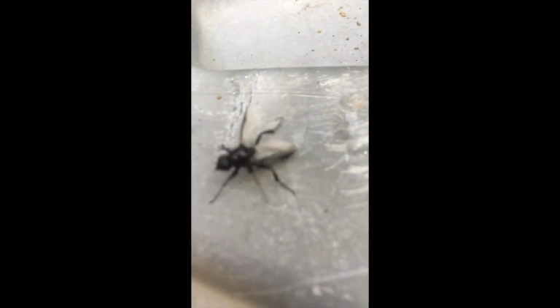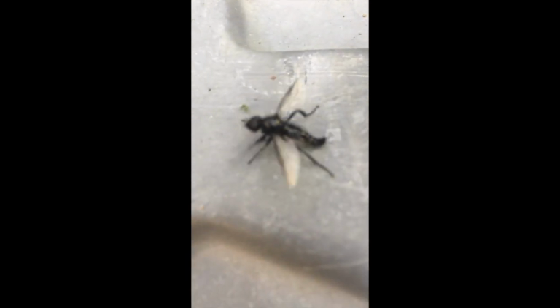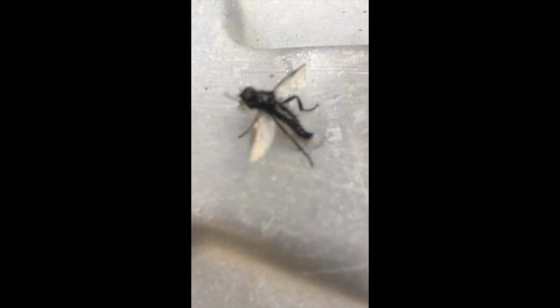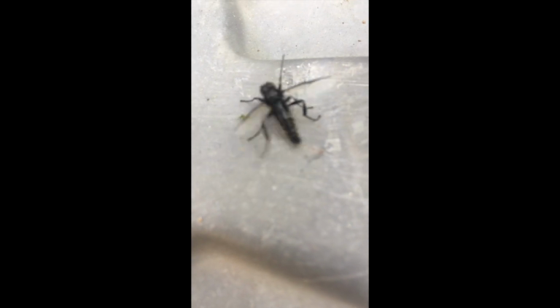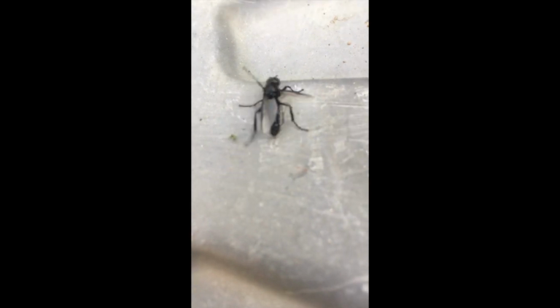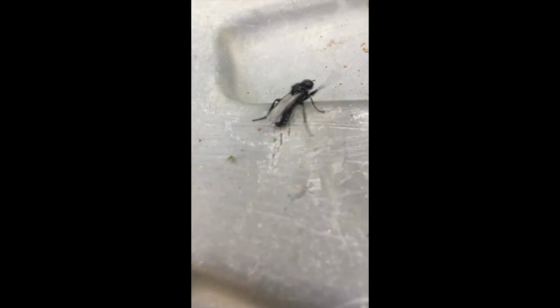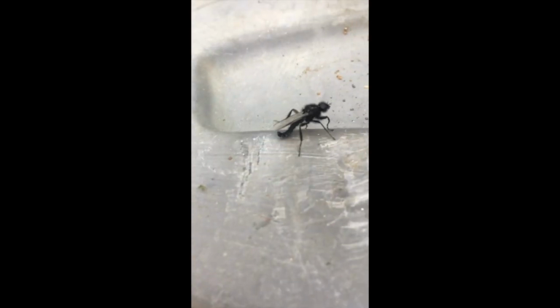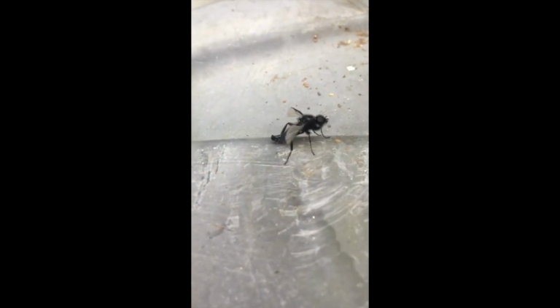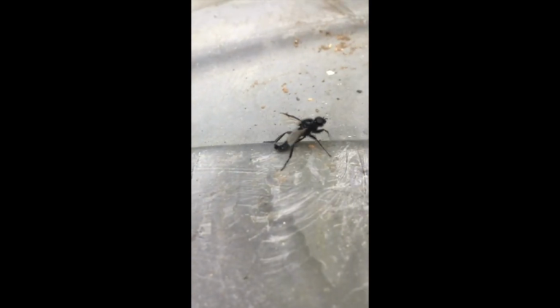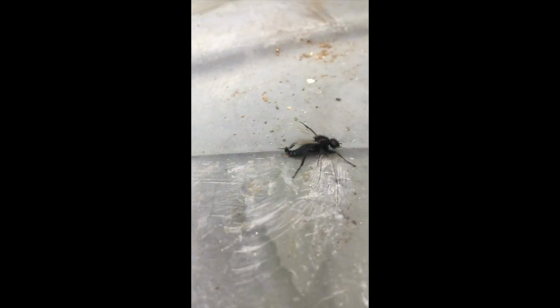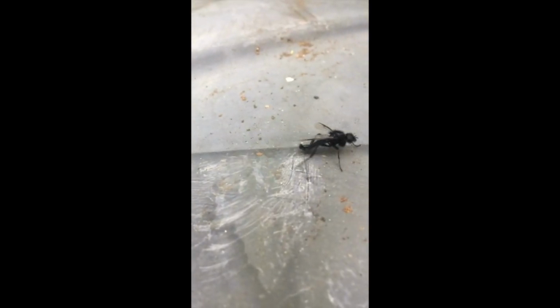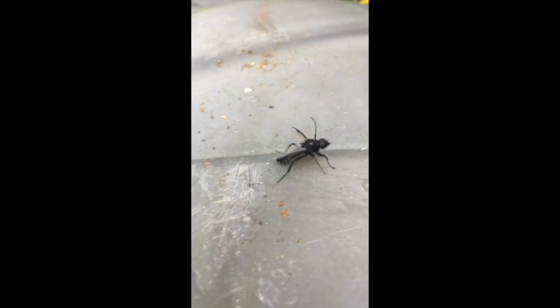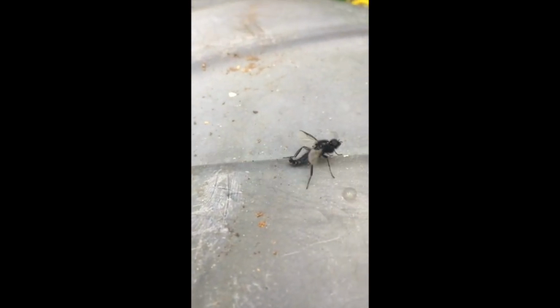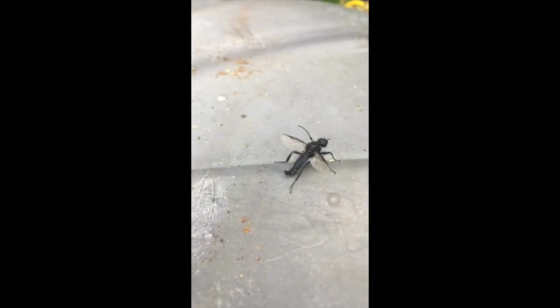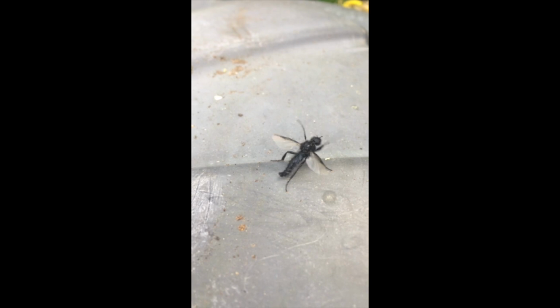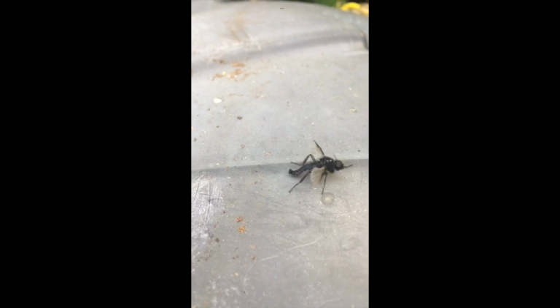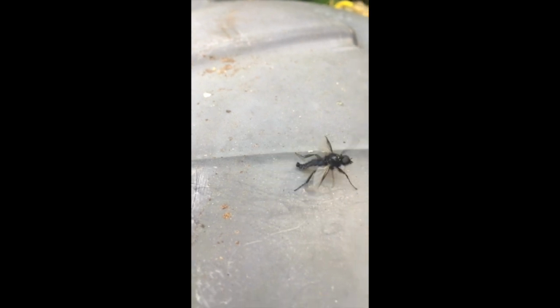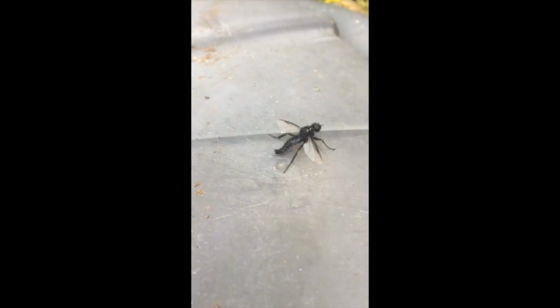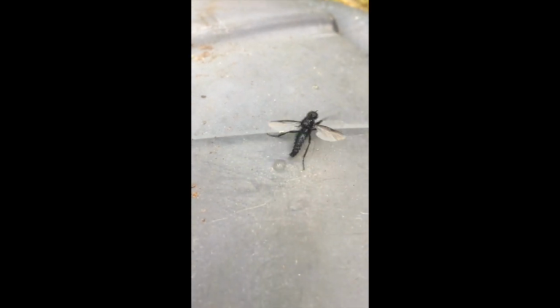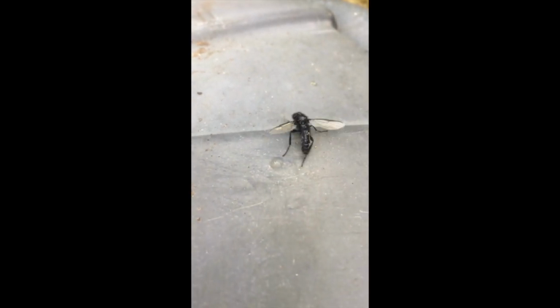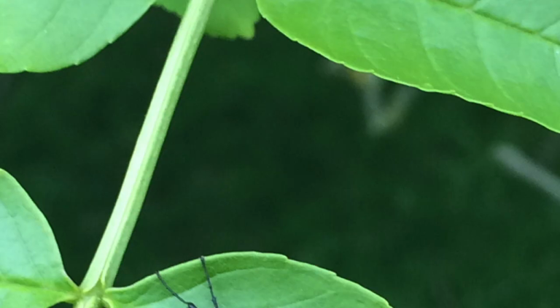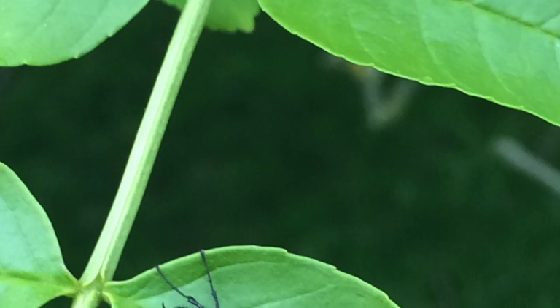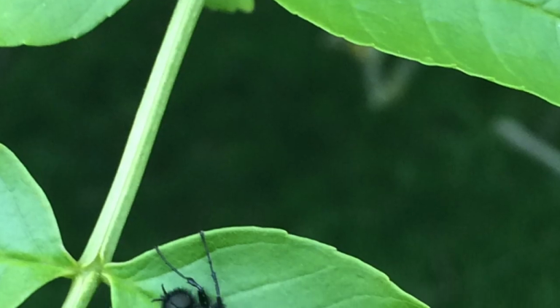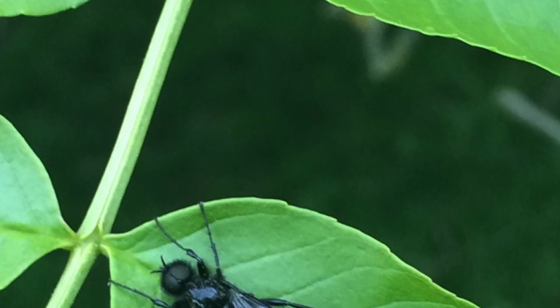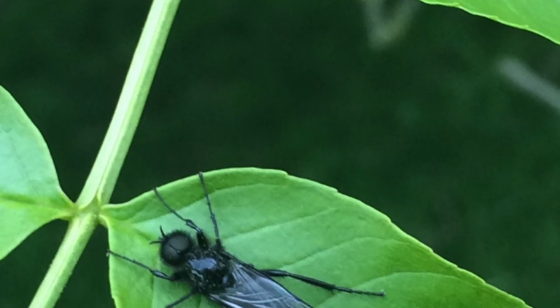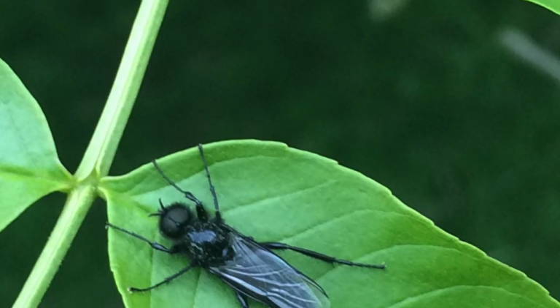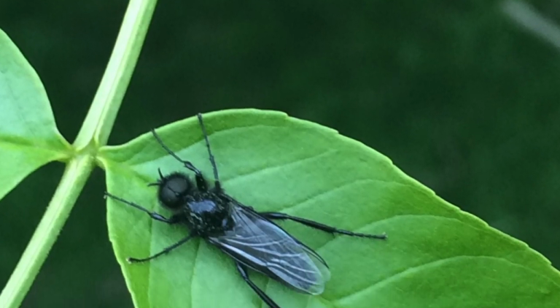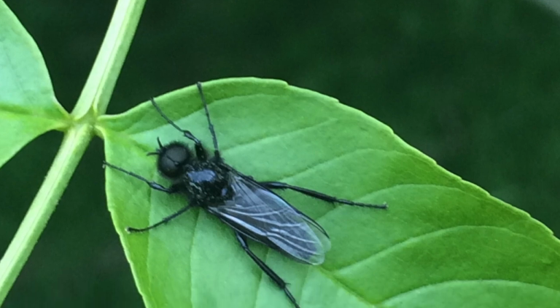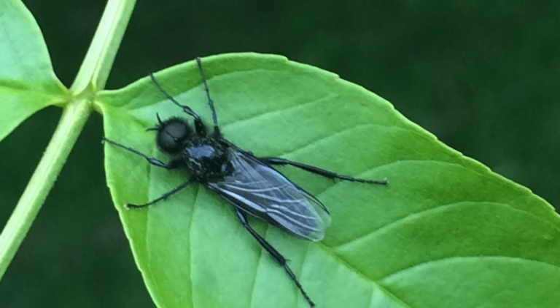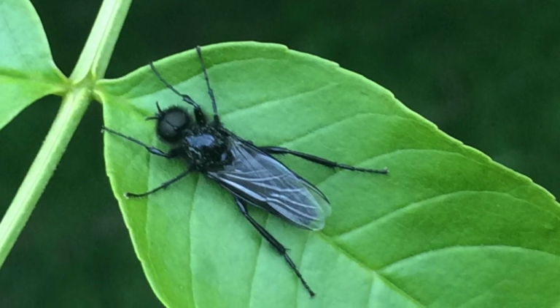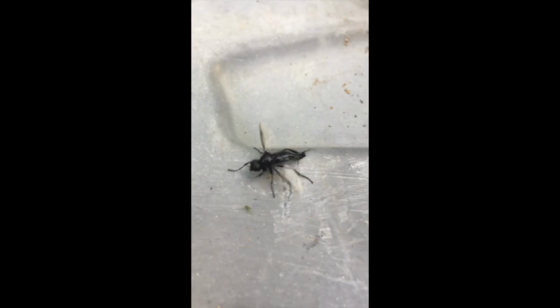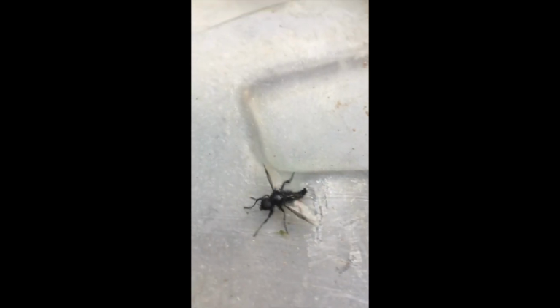During that week they're very, very easy to spot but they're very busy. They're not the best flyers and they land on anything — which can be you, or plants, or trees, or leaves — and they're trying to mate.